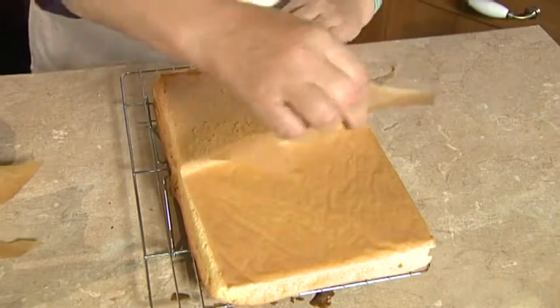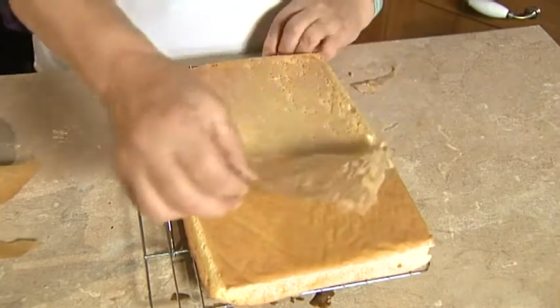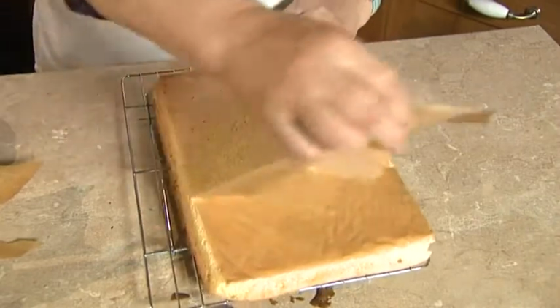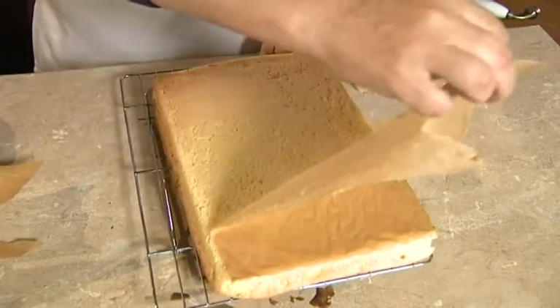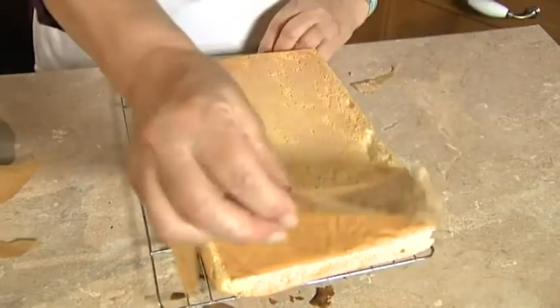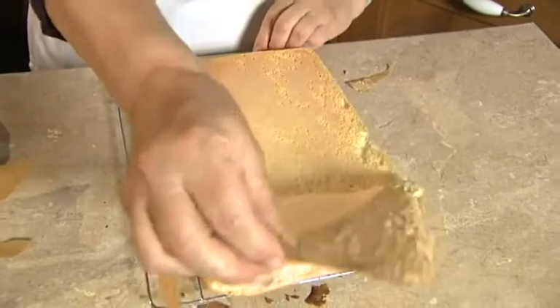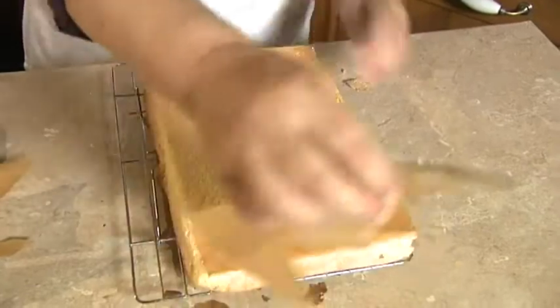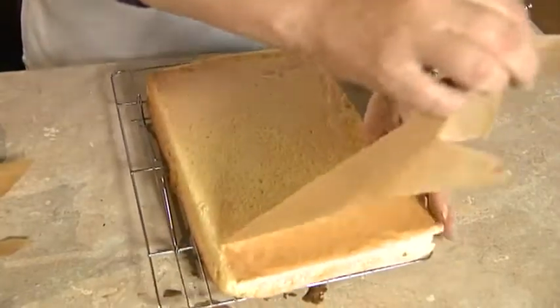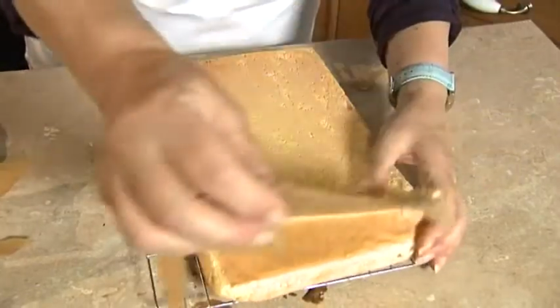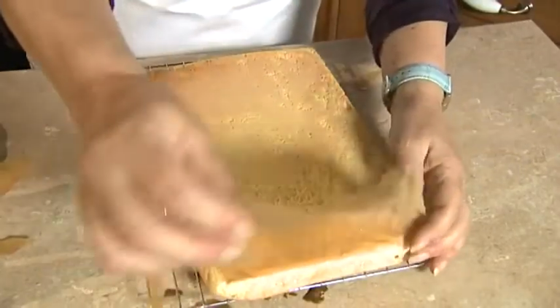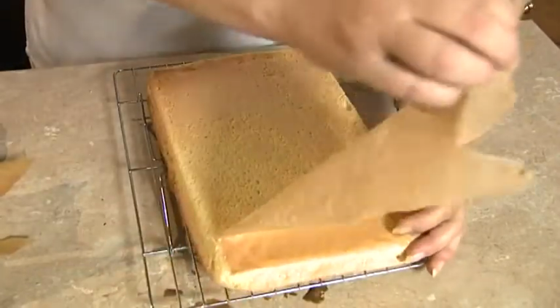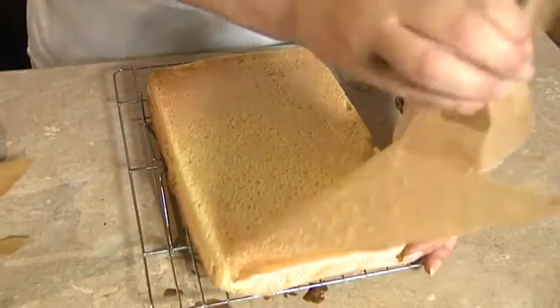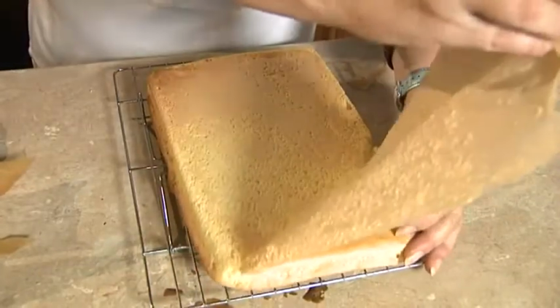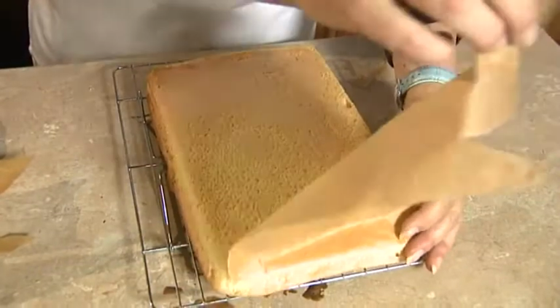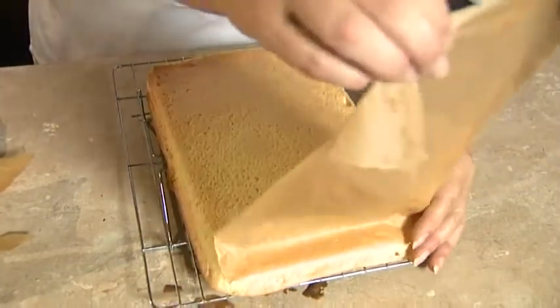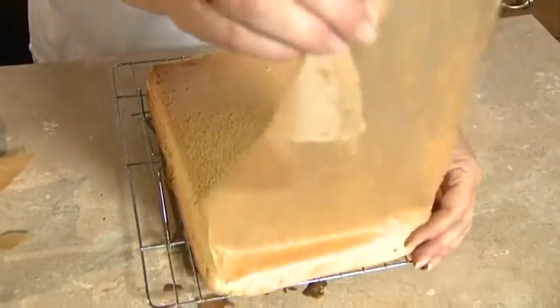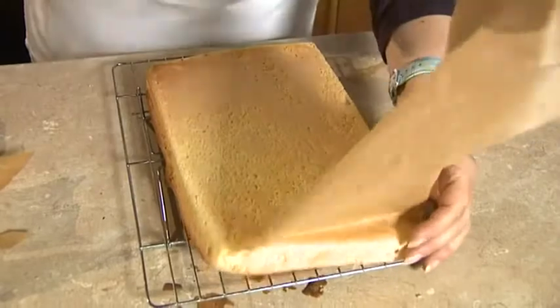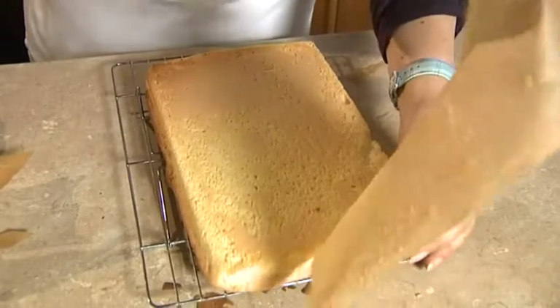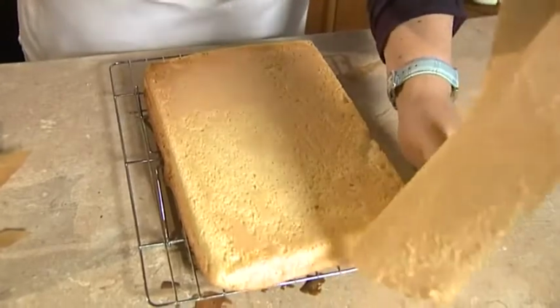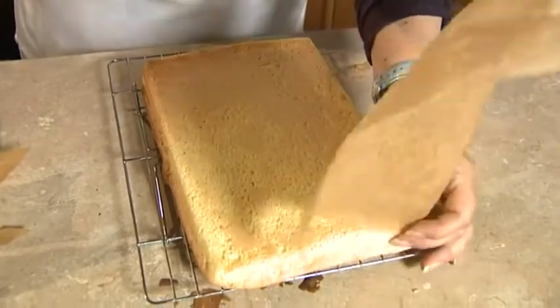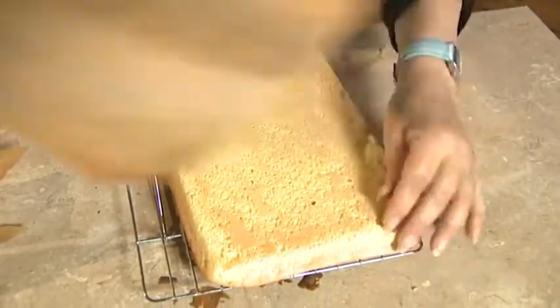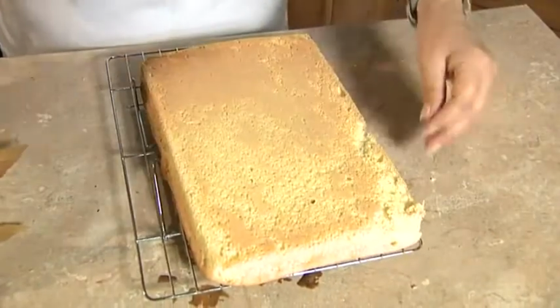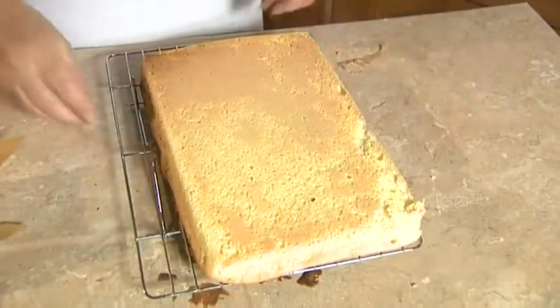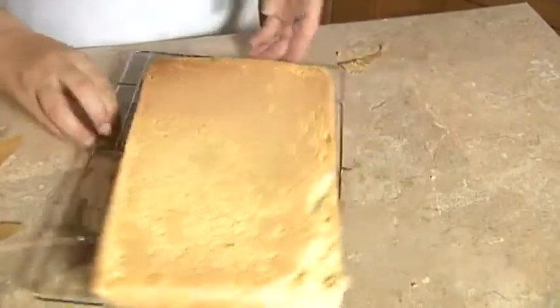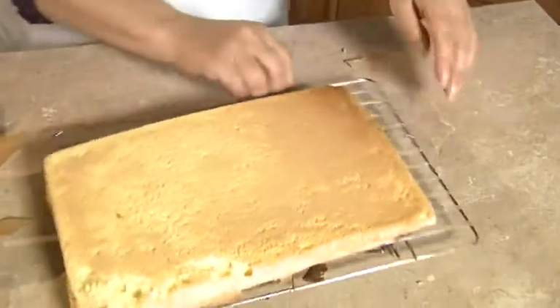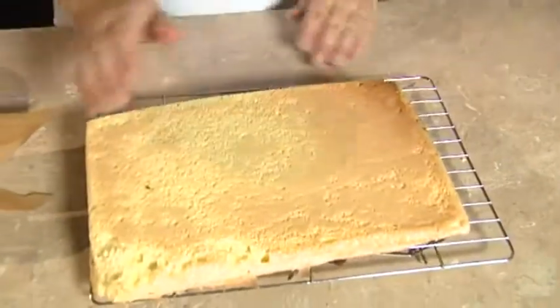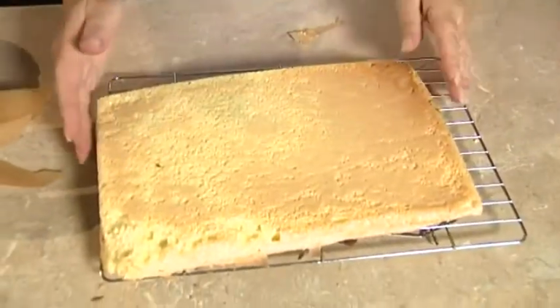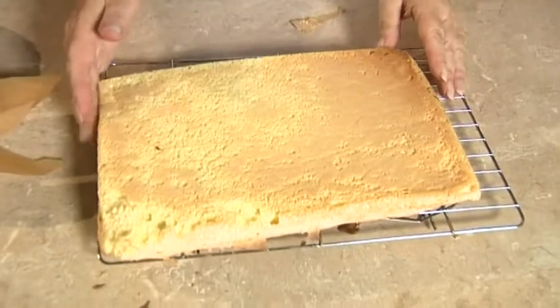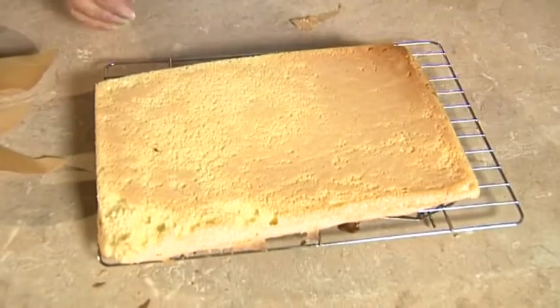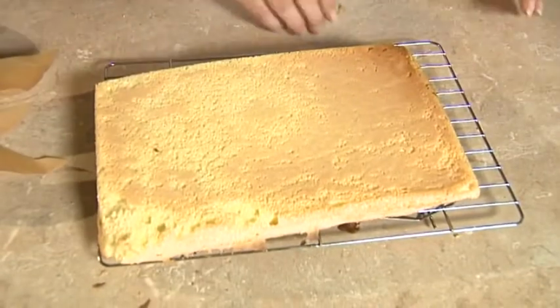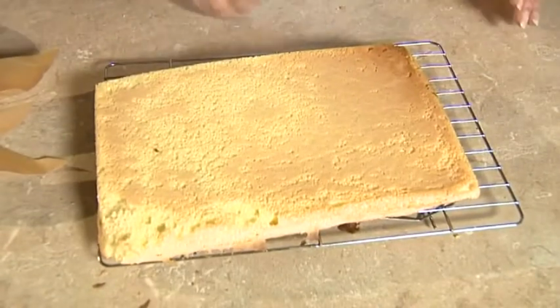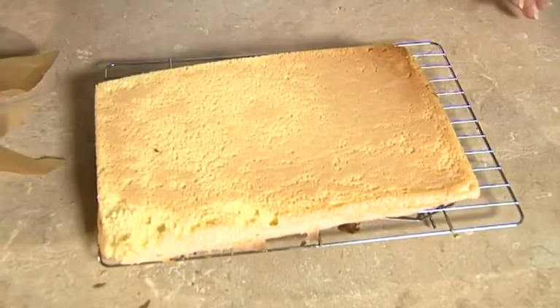So there we have our sponge cake now beautifully baked and on the wire tray to cool. We just leave it there and we can convert that into a layer cake in a little while.